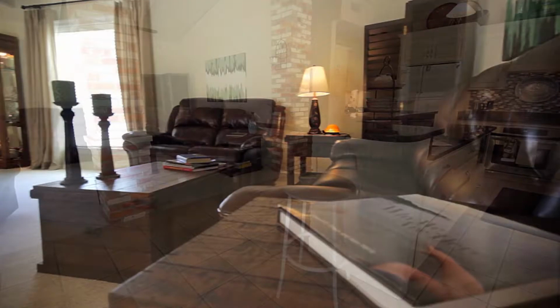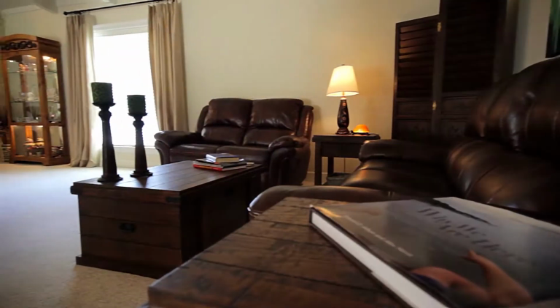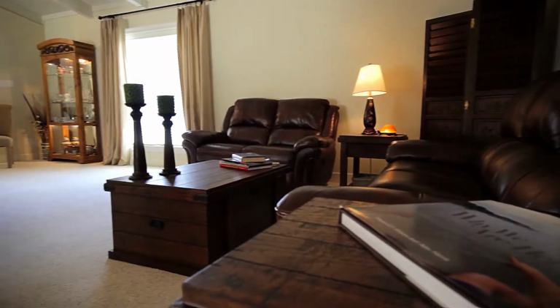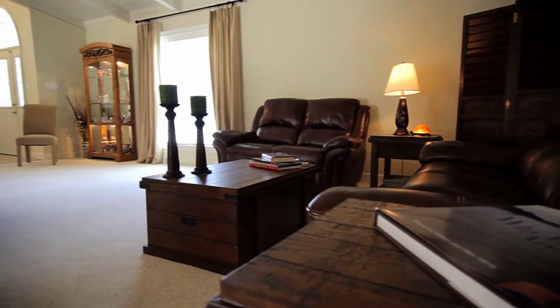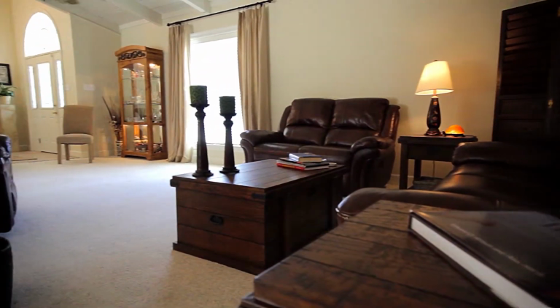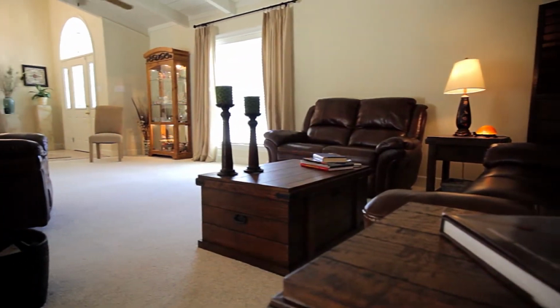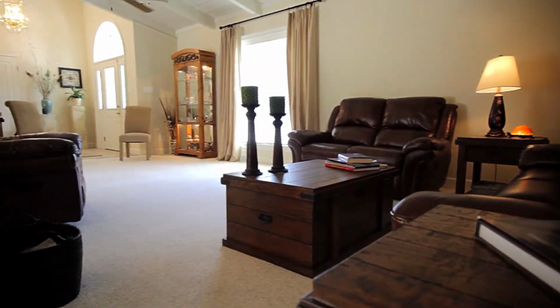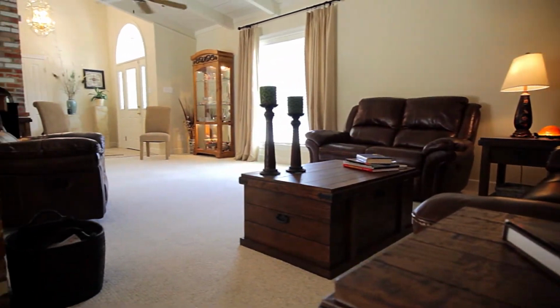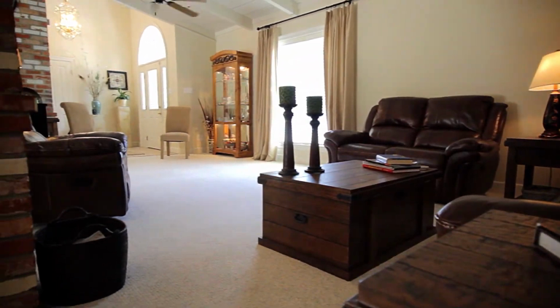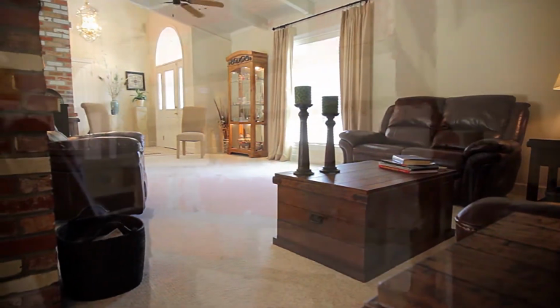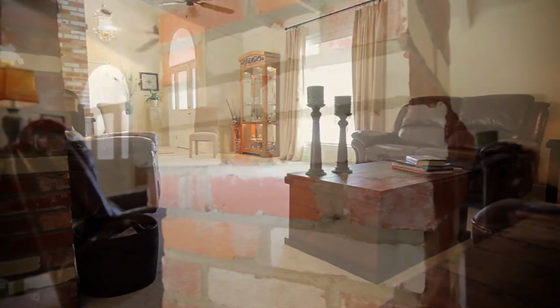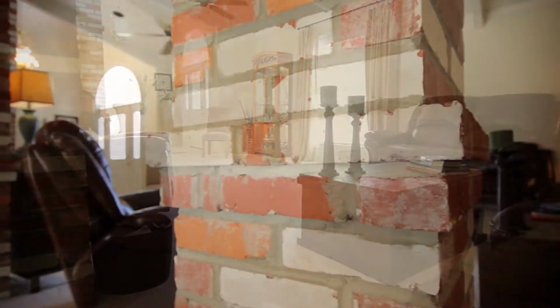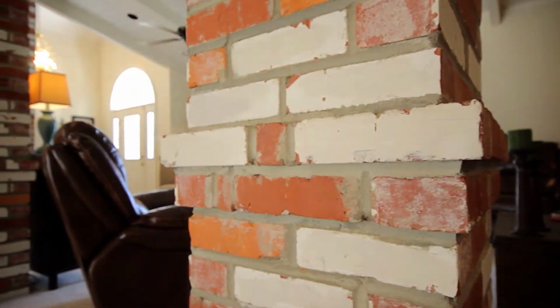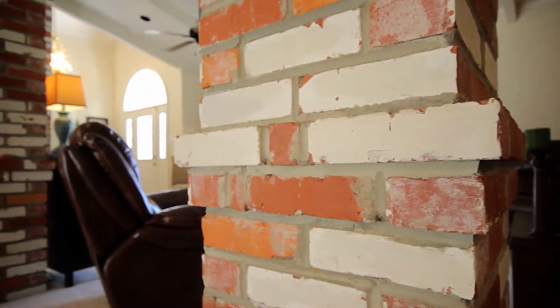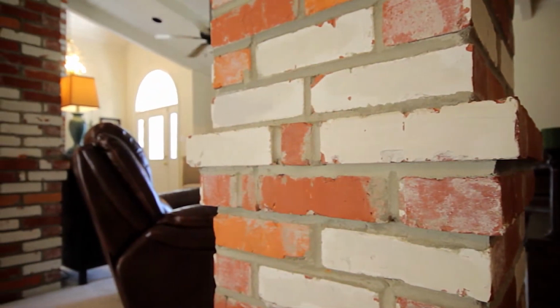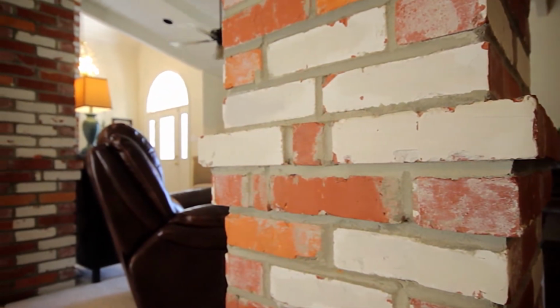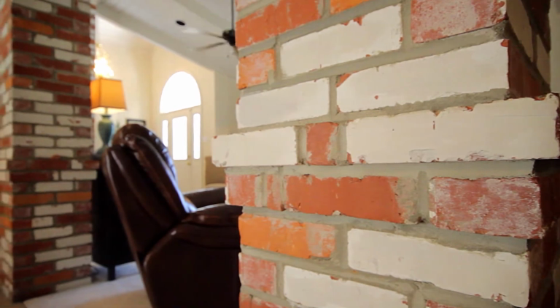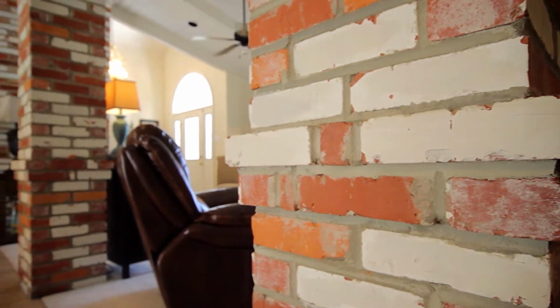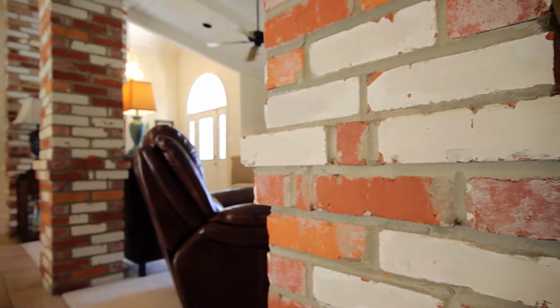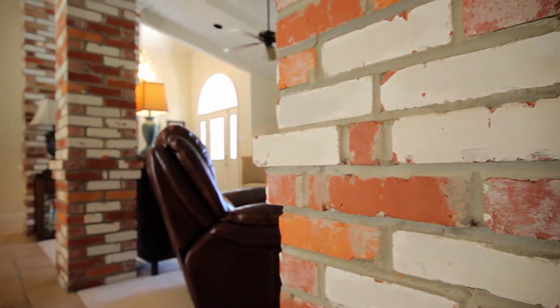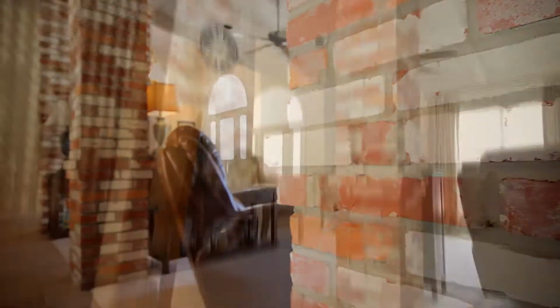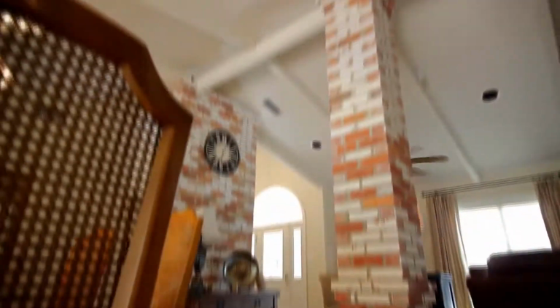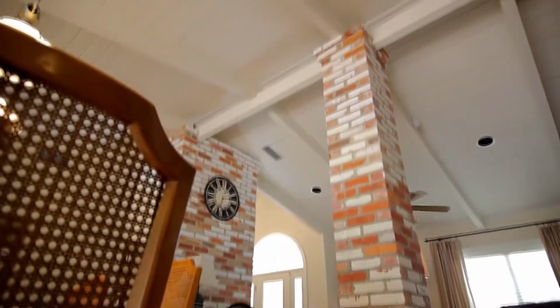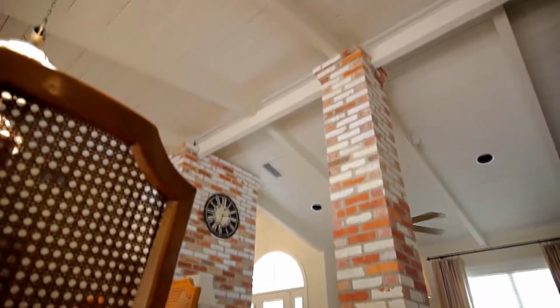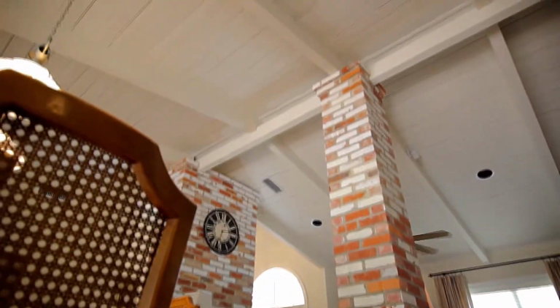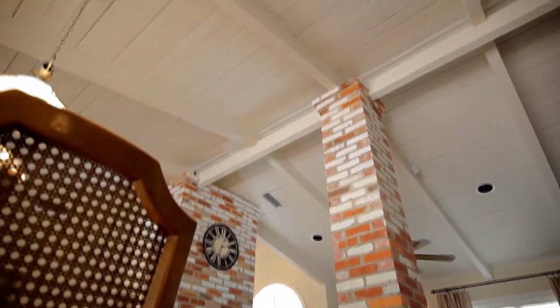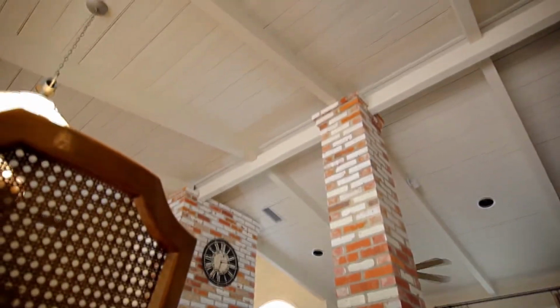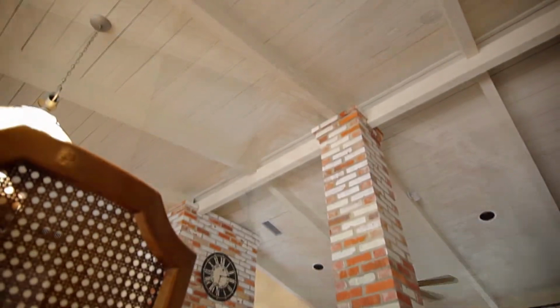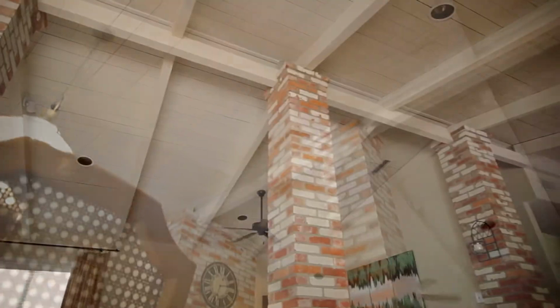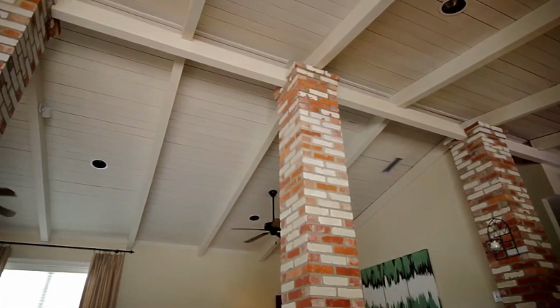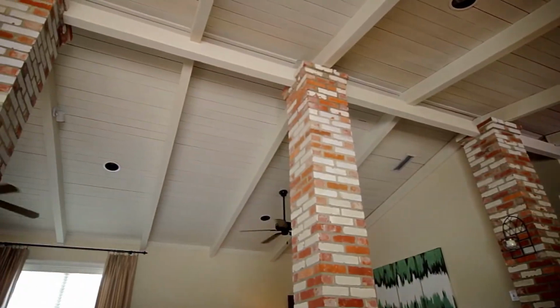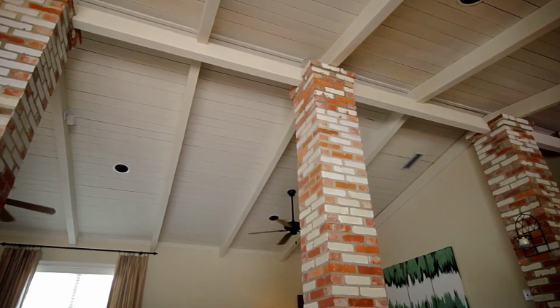The space itself is truly fascinating — brick columns inside the home running up to the tongue-and-grooved pine wood planked vaulted ceiling.